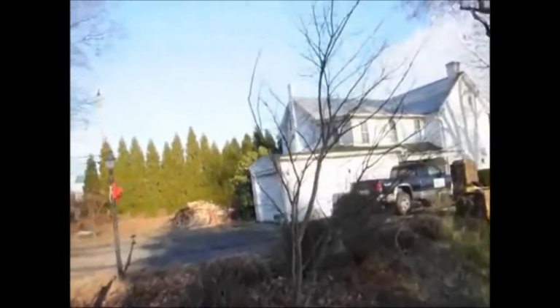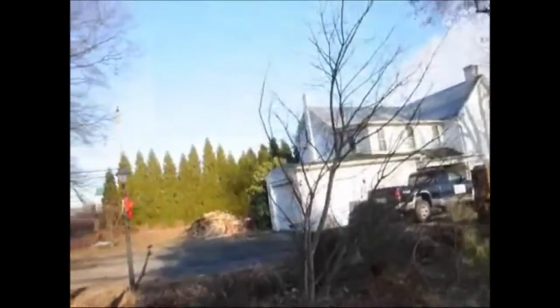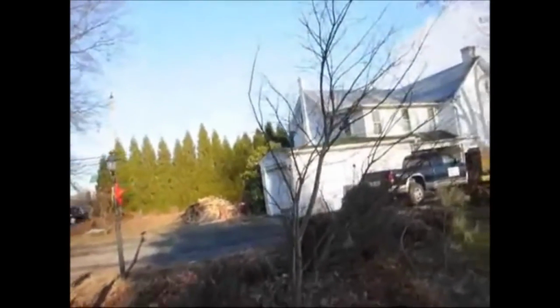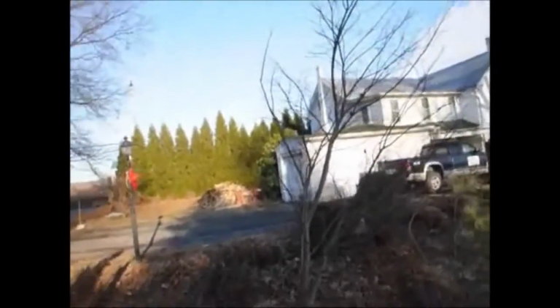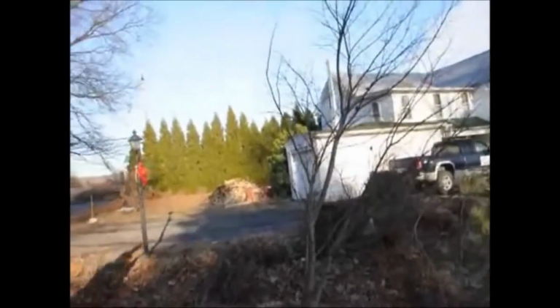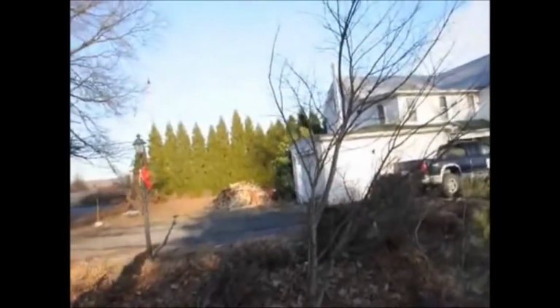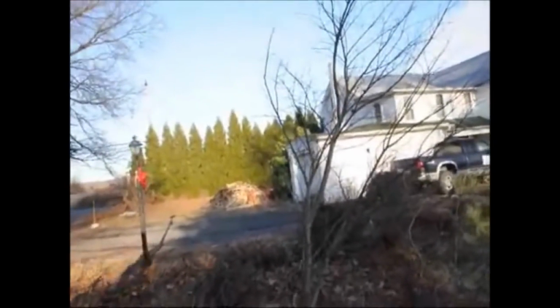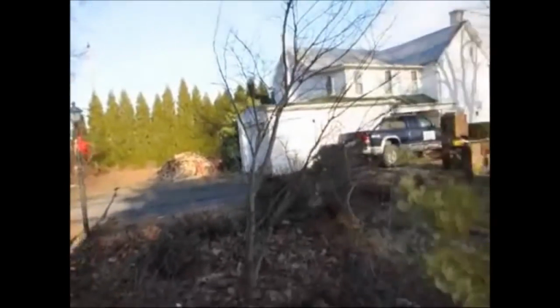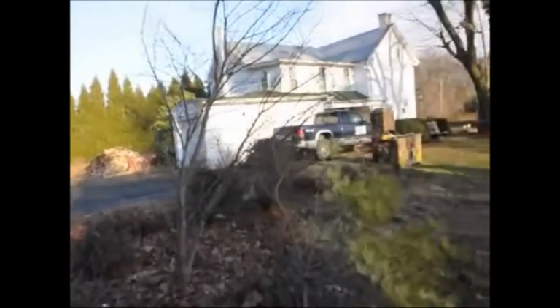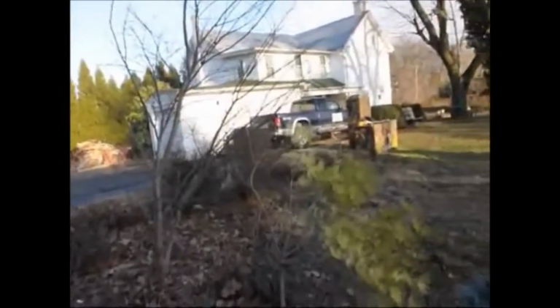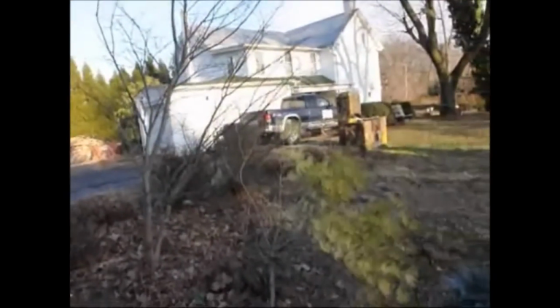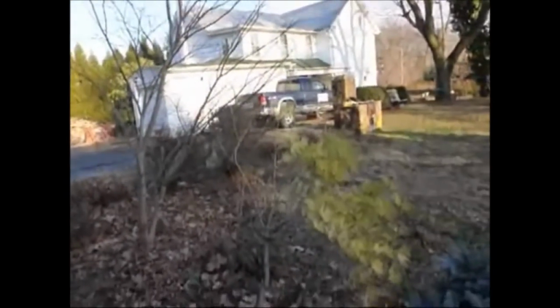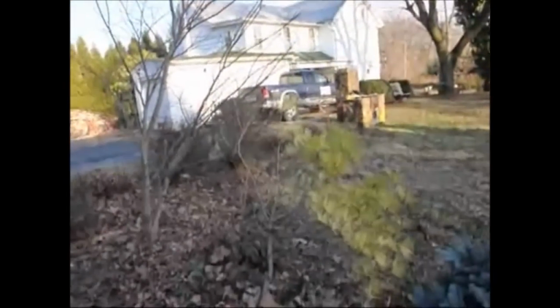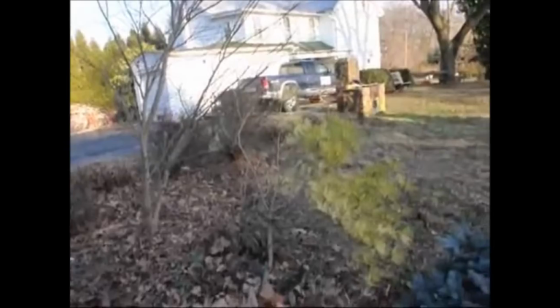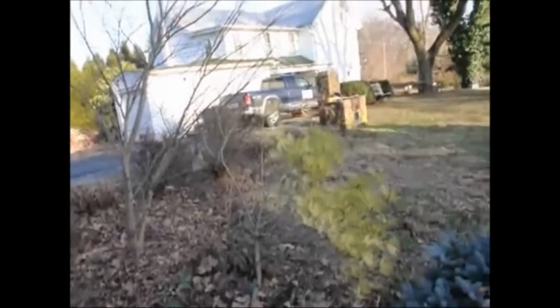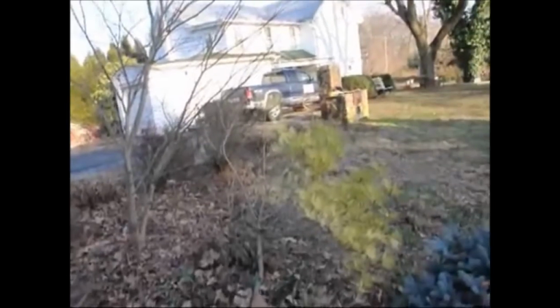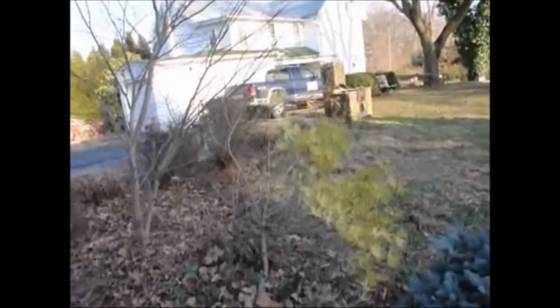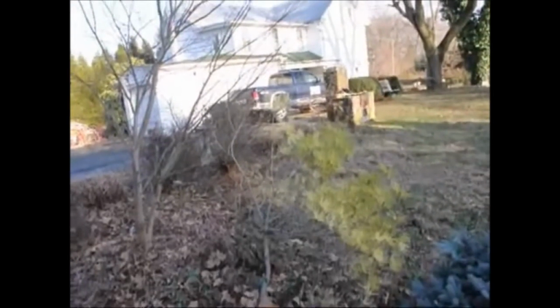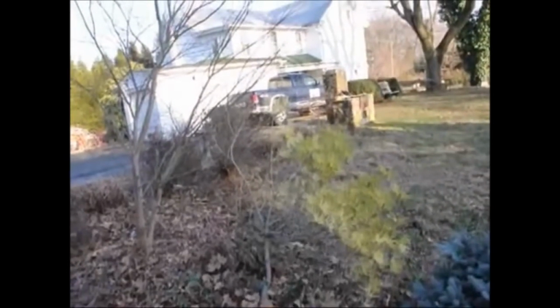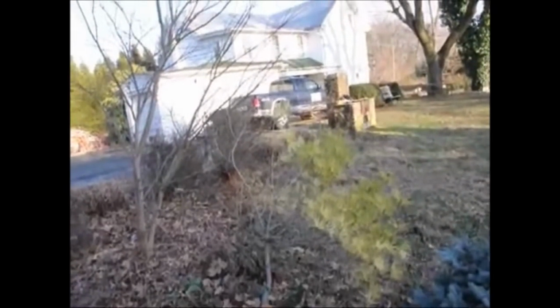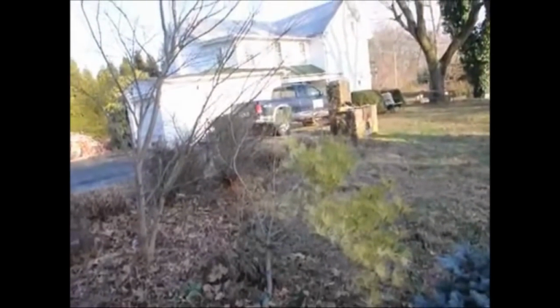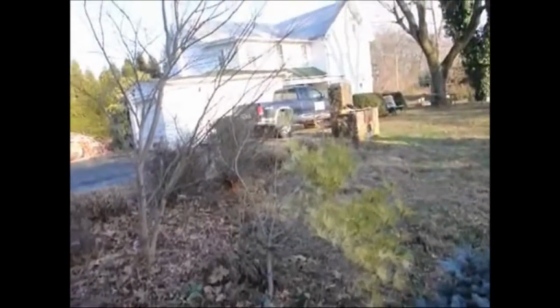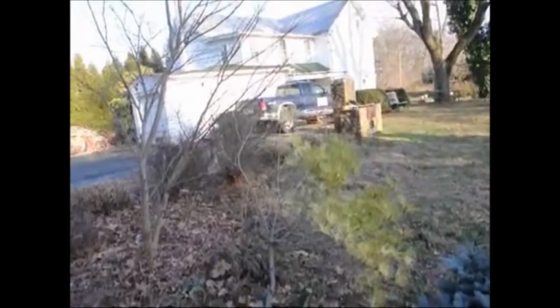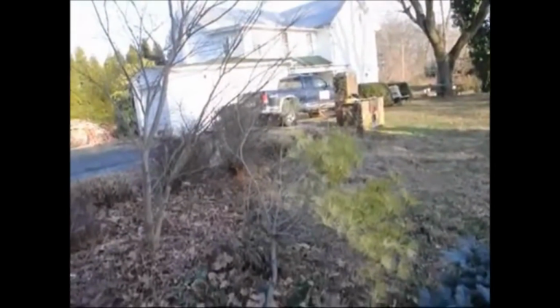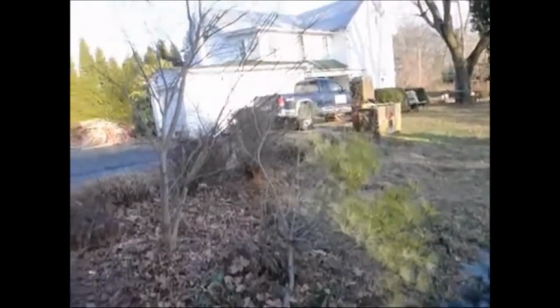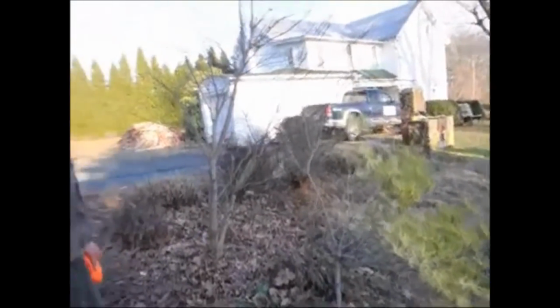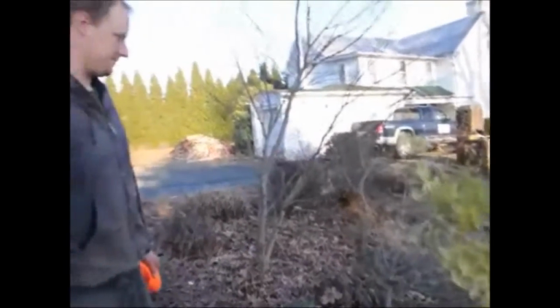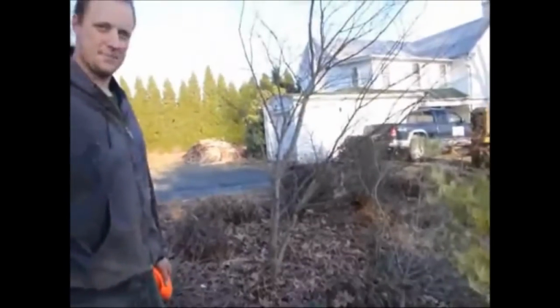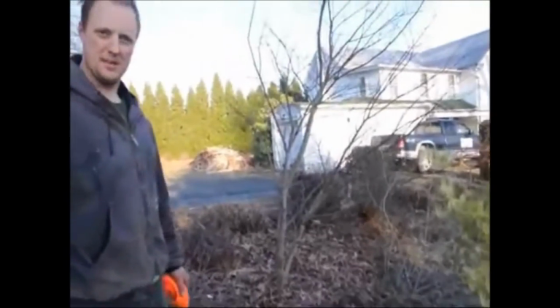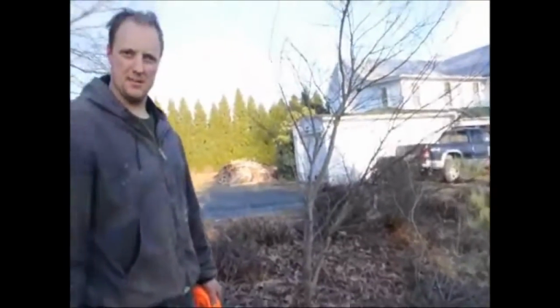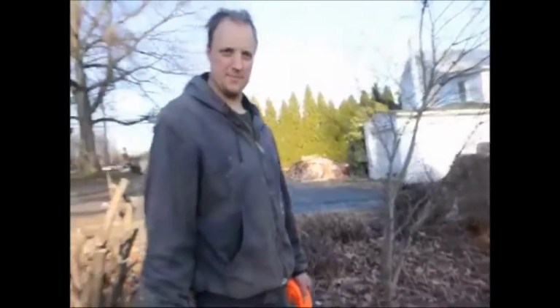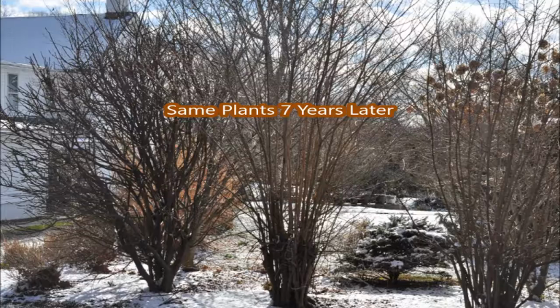What we're probably going to do with the dragon eye pine — I was talking to my brother — we're going to dig that up and move it someplace so it's not so close to the Japanese maple. Thank you very much.